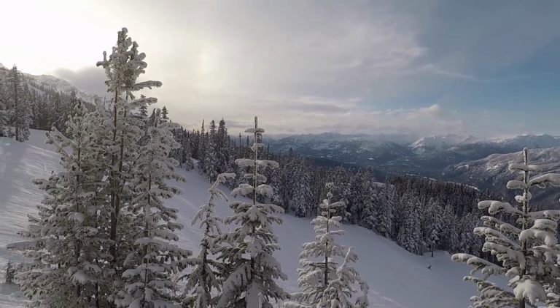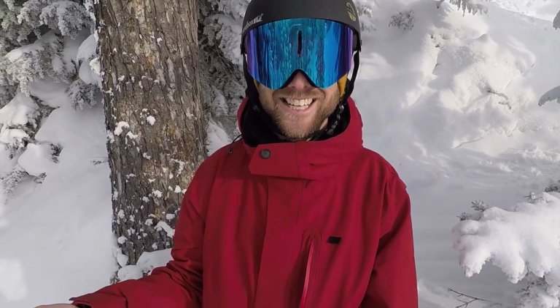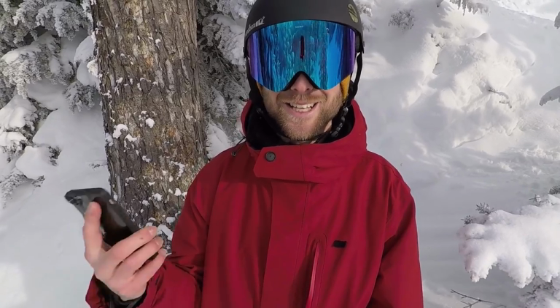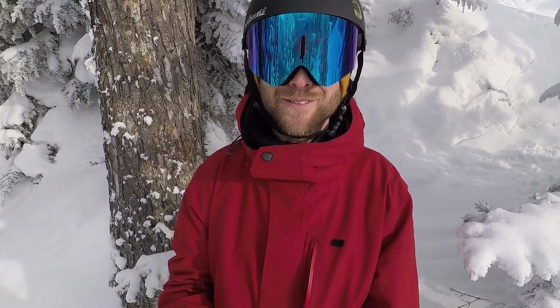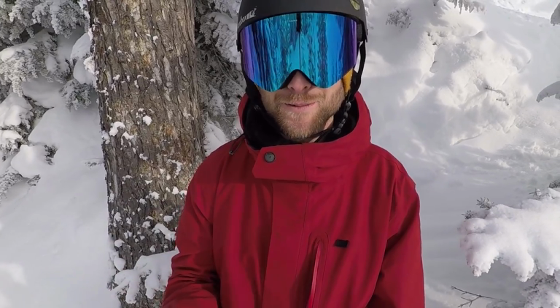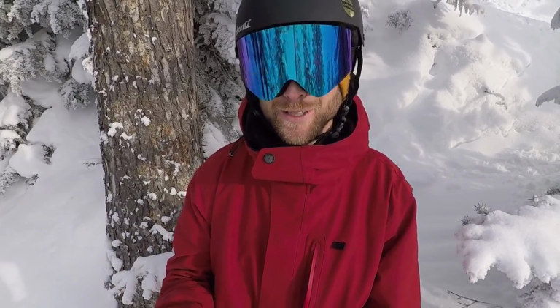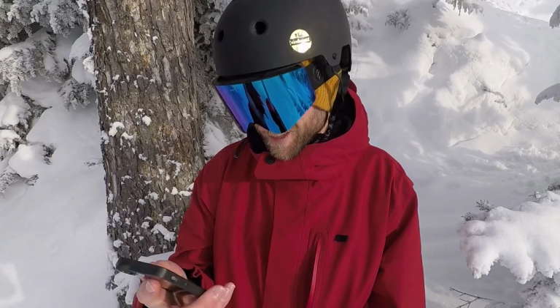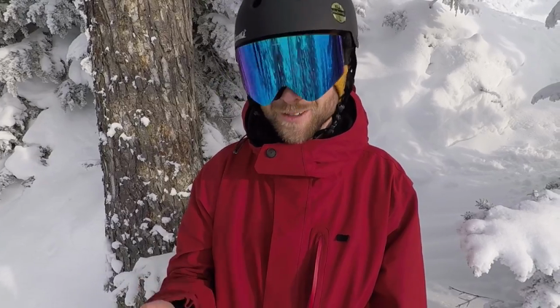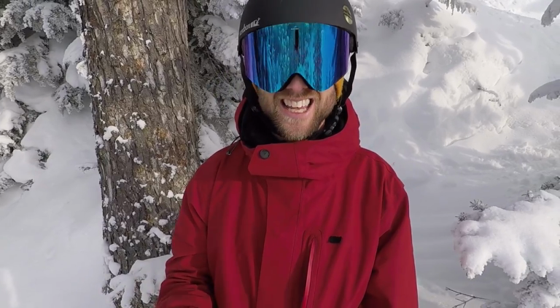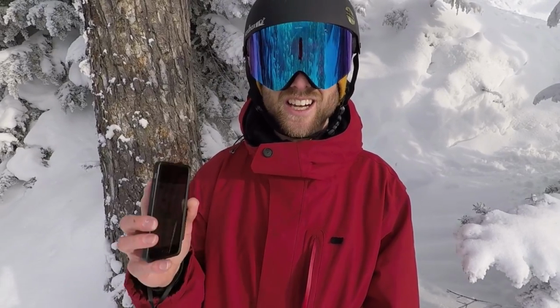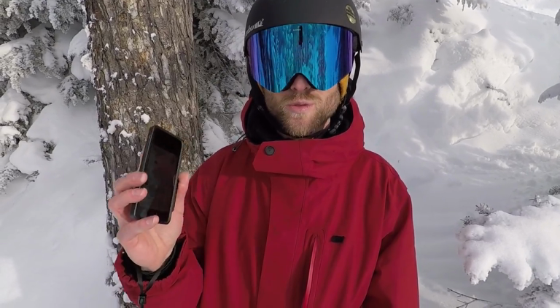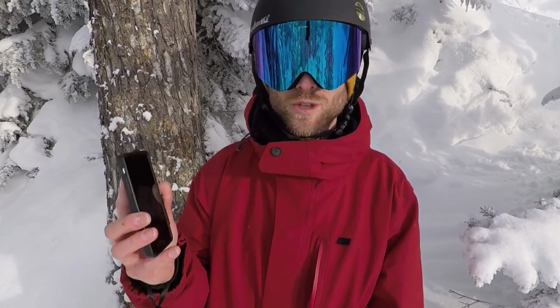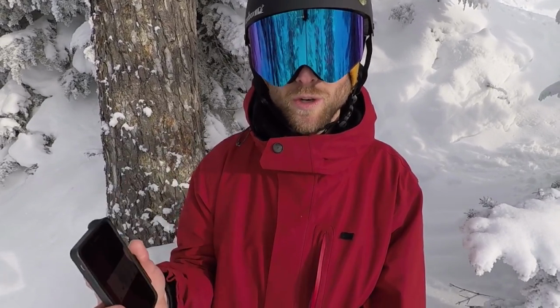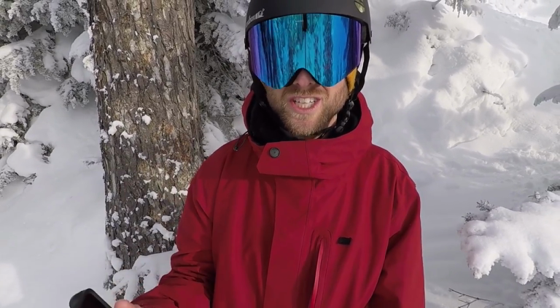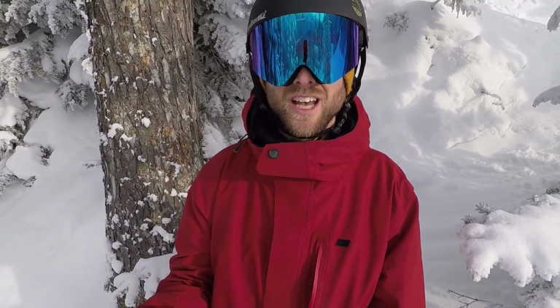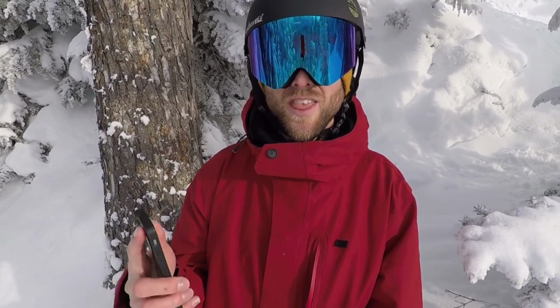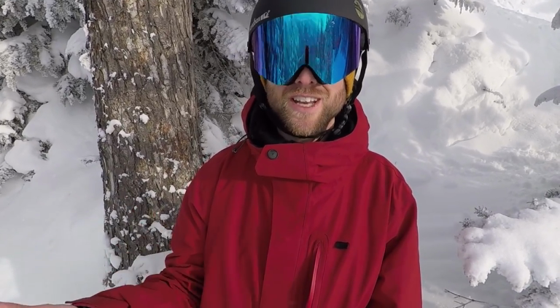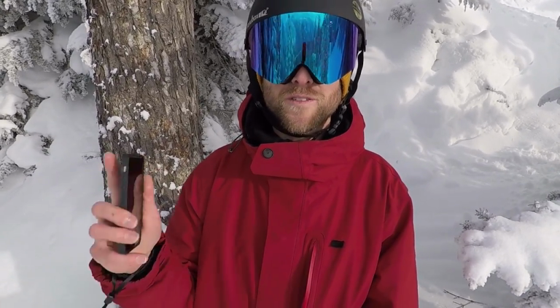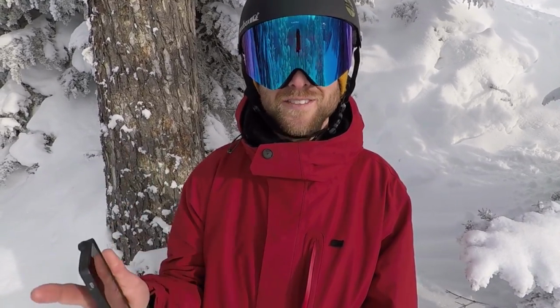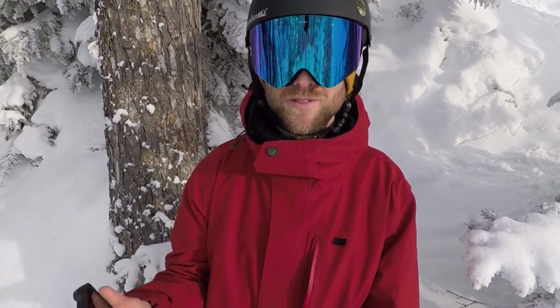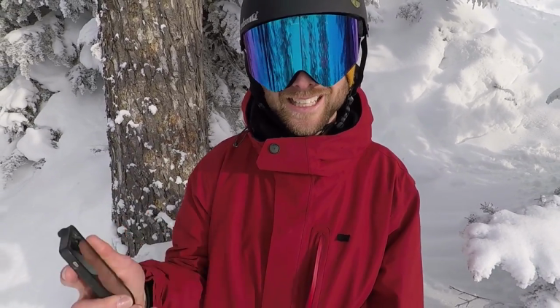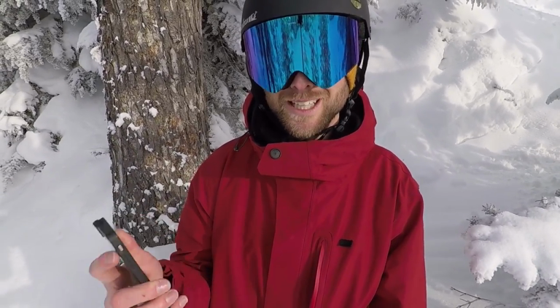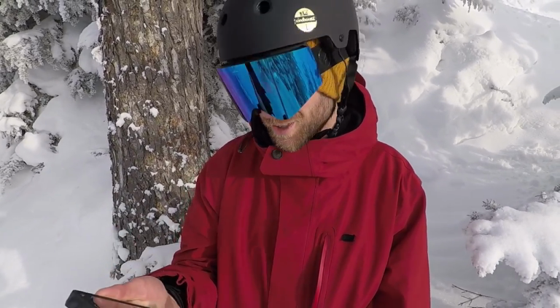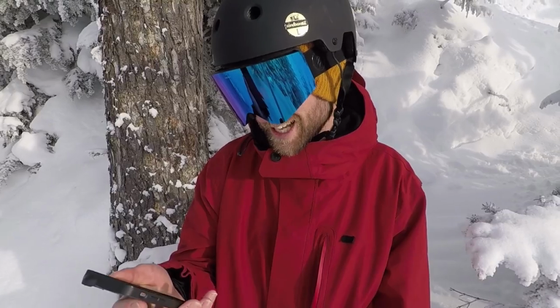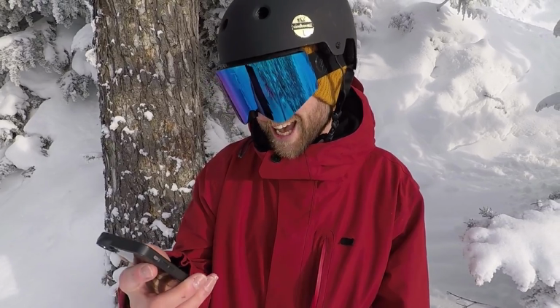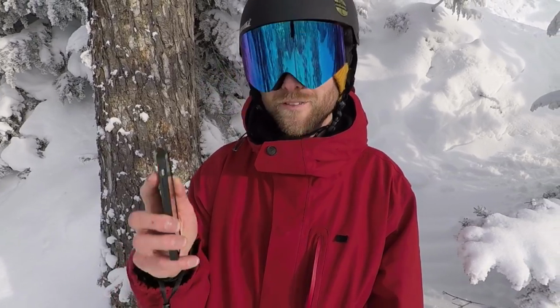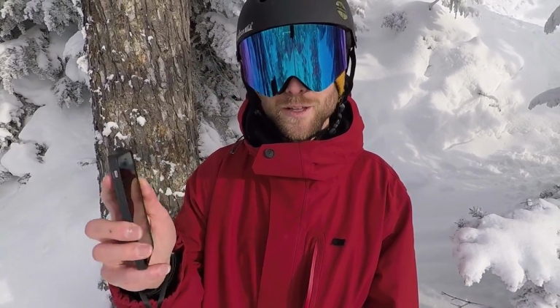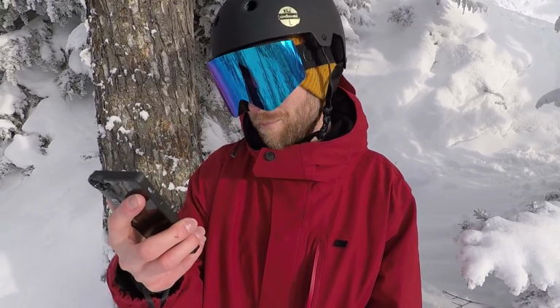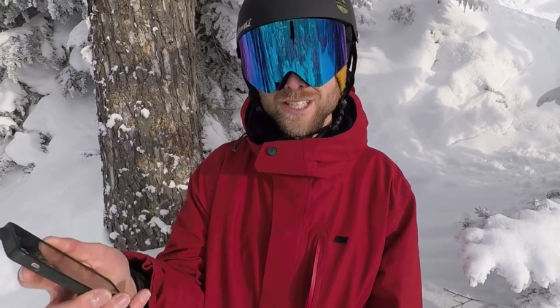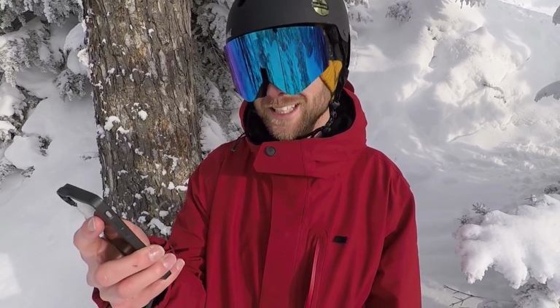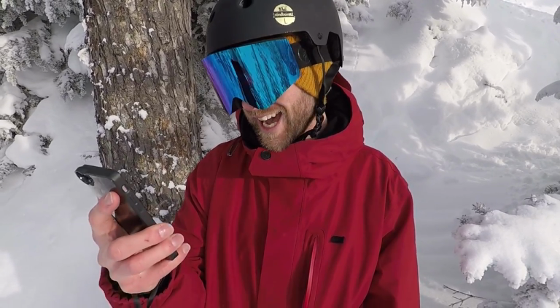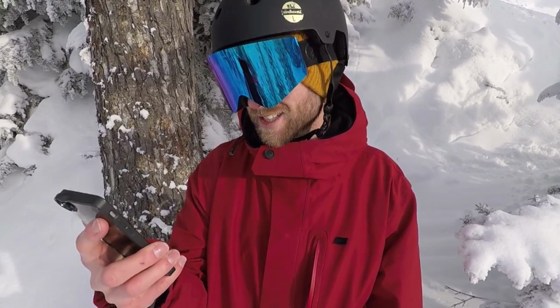Hey guys, Kevin here from Snowboard Pro Camp. Today I got a really great question on the video '5 Tips for Linking Beginner Turns' and Philip Benjalink asks: